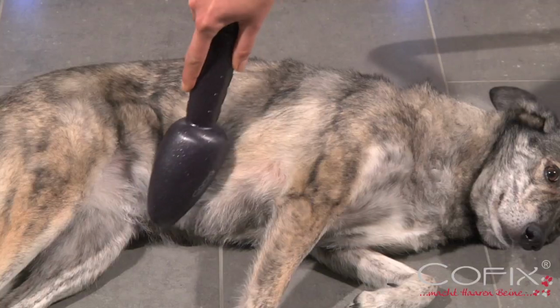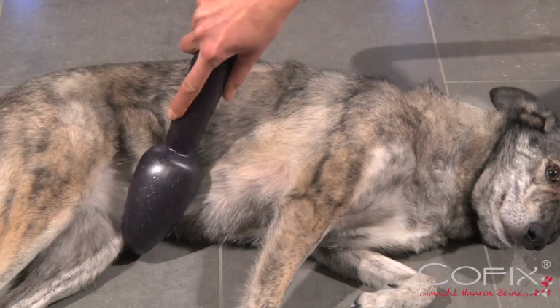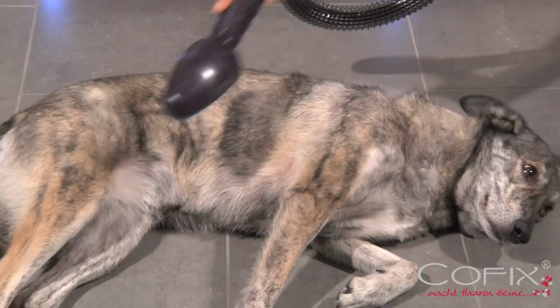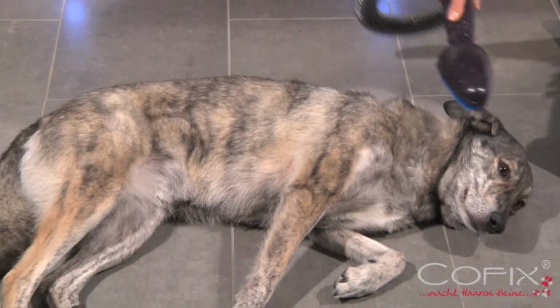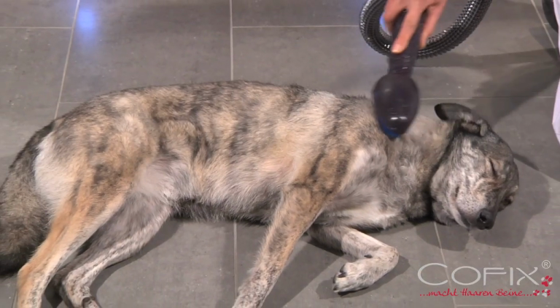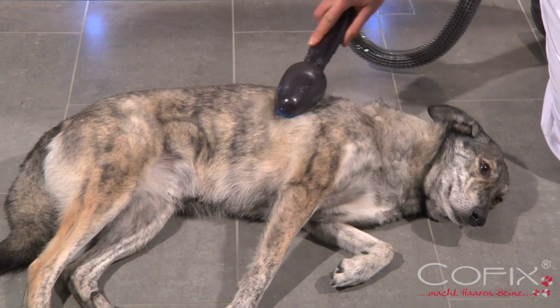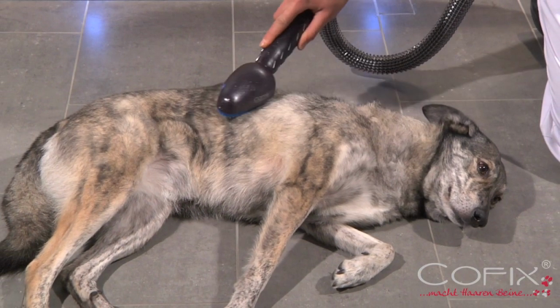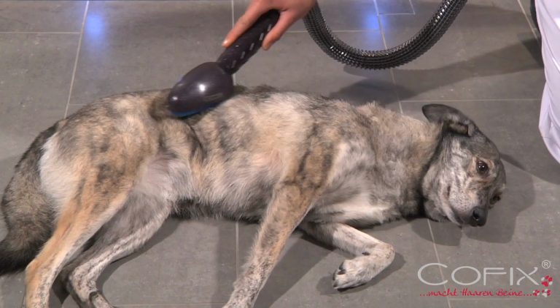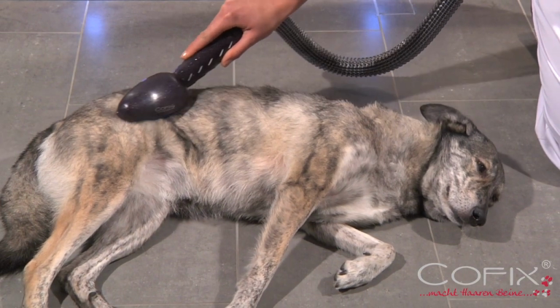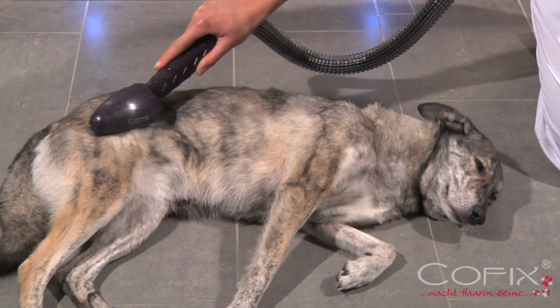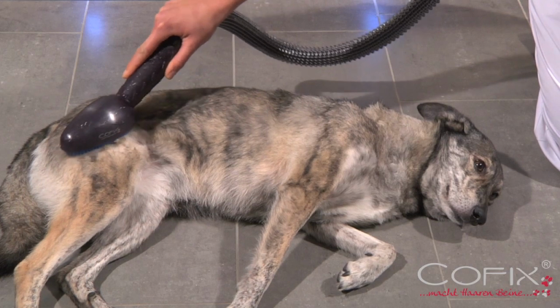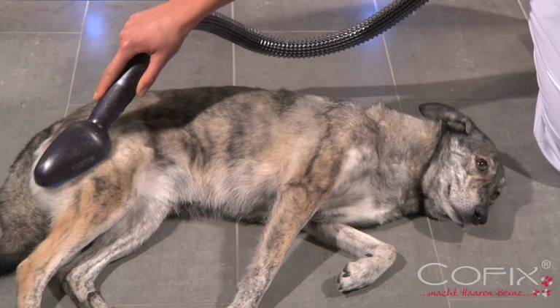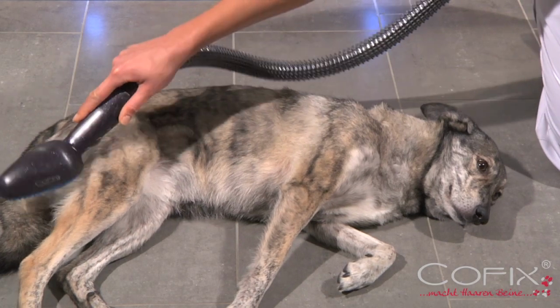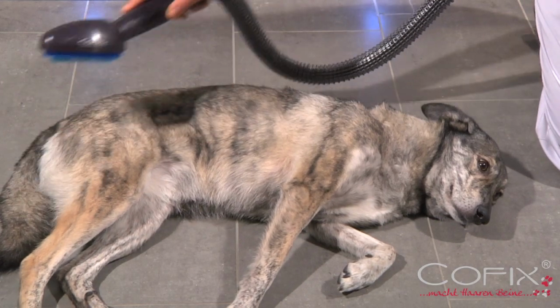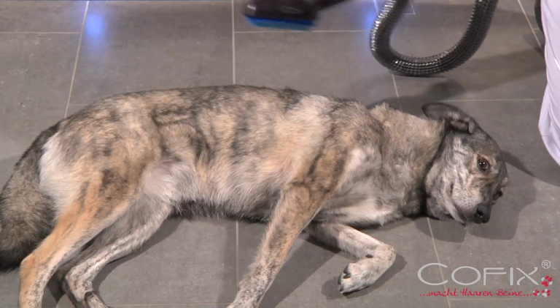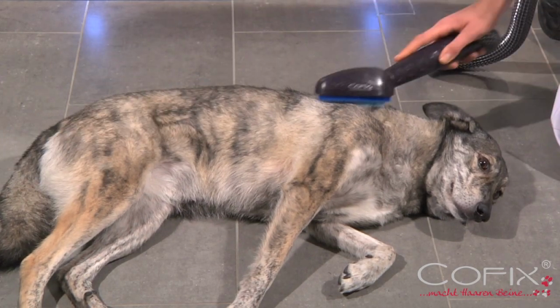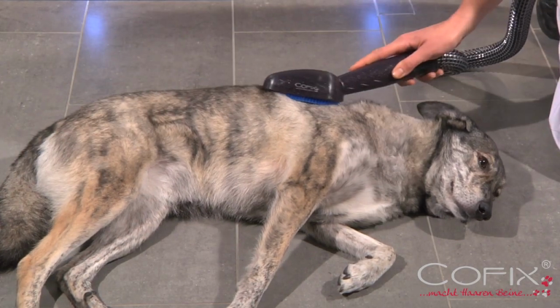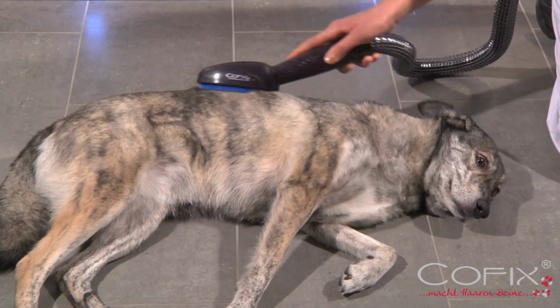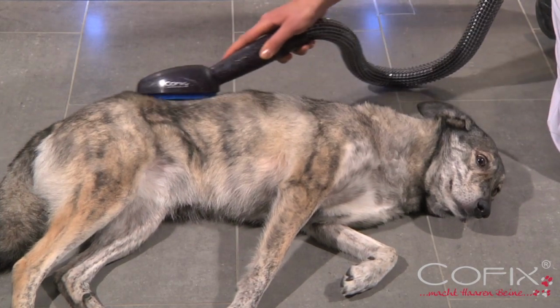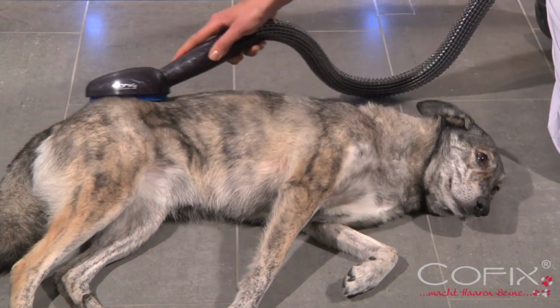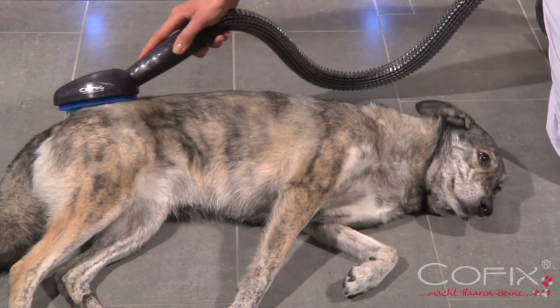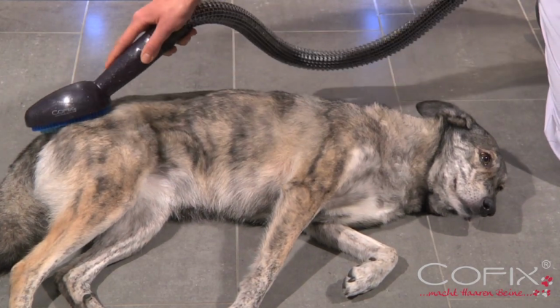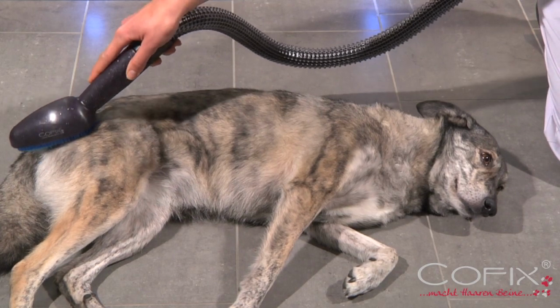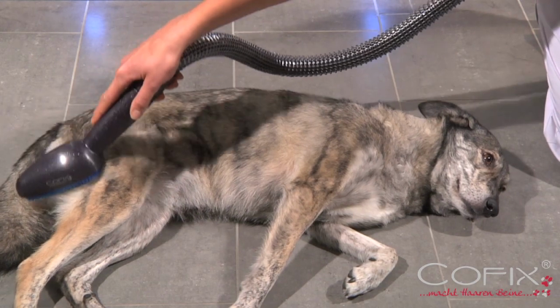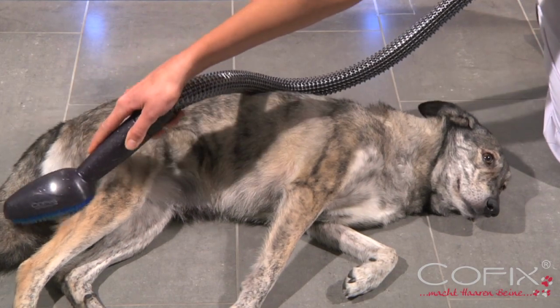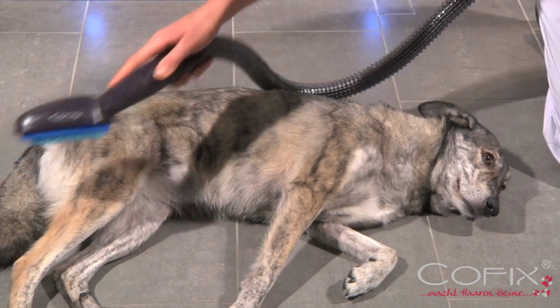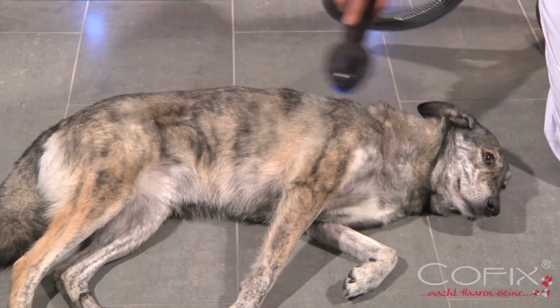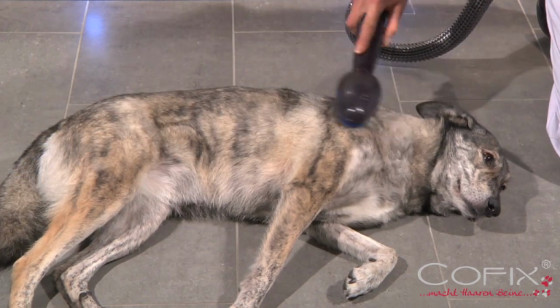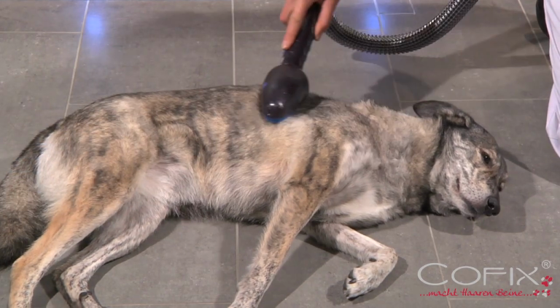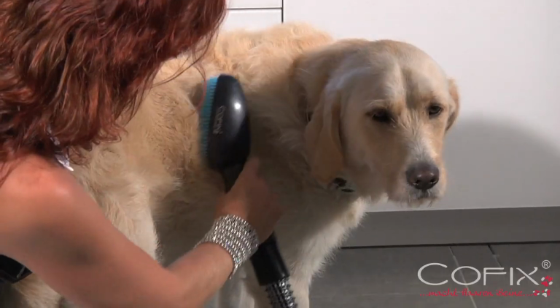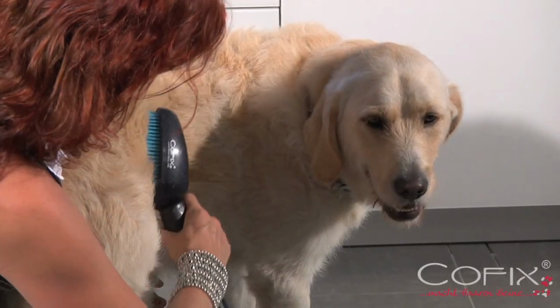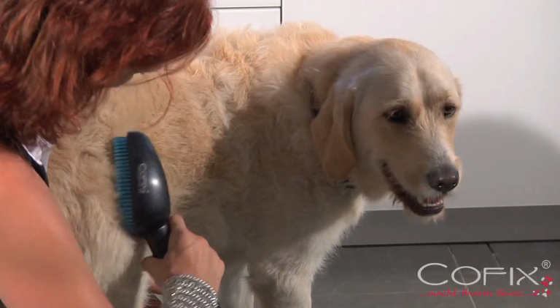The highly flexible extension pipe ensures effortless handling of the brush. If your dog is uneasy or noise sensitive, we can supply an additional extension pipe of up to five meters.